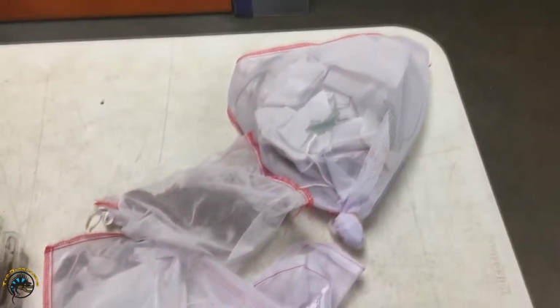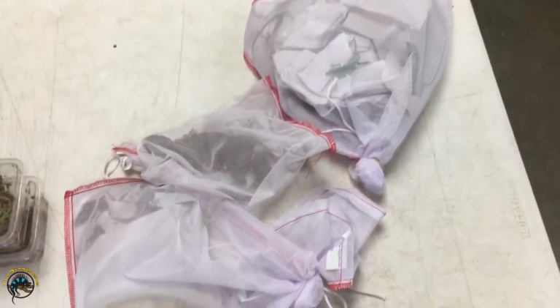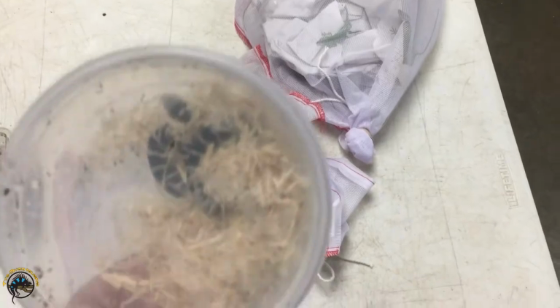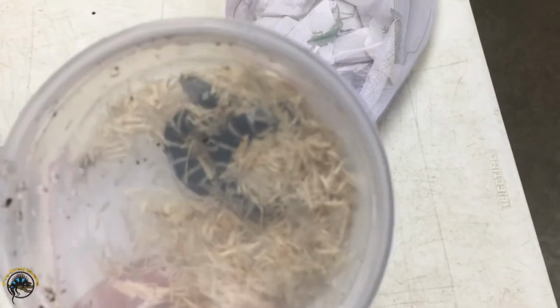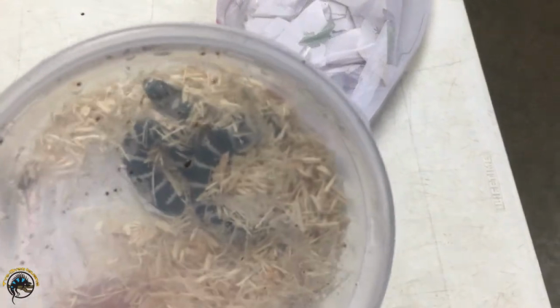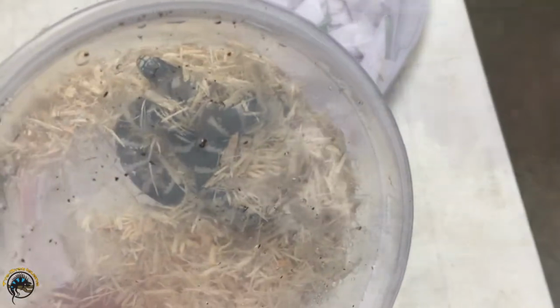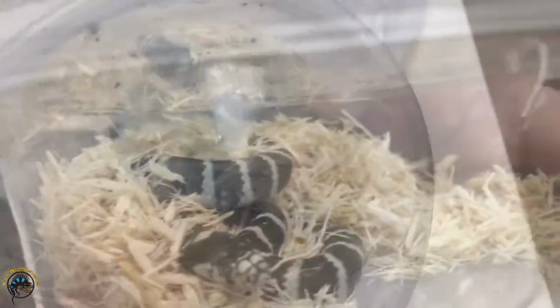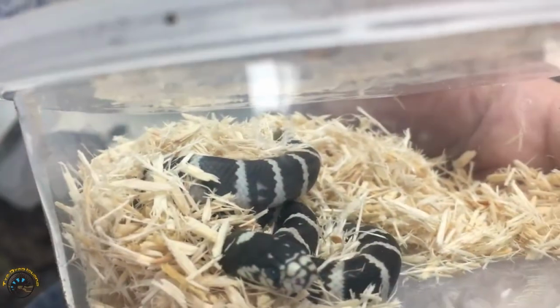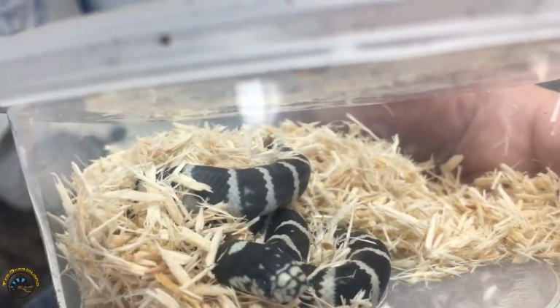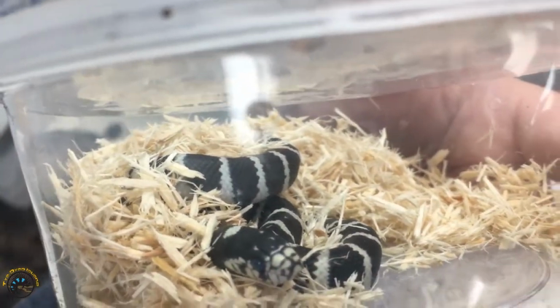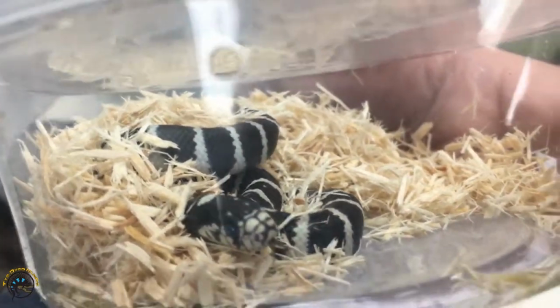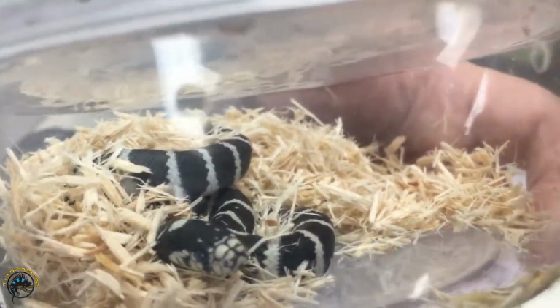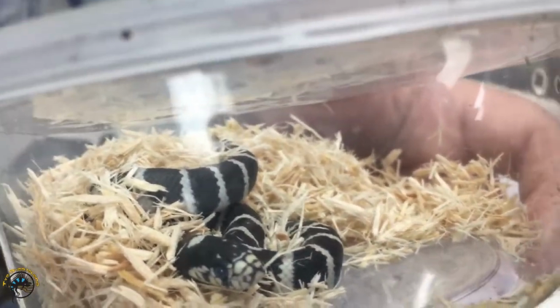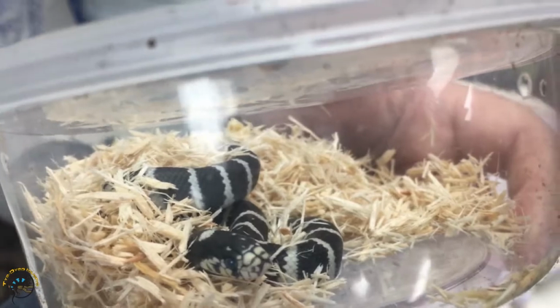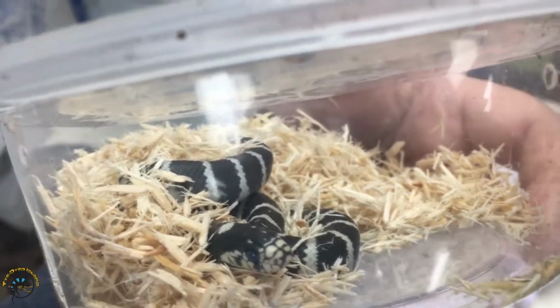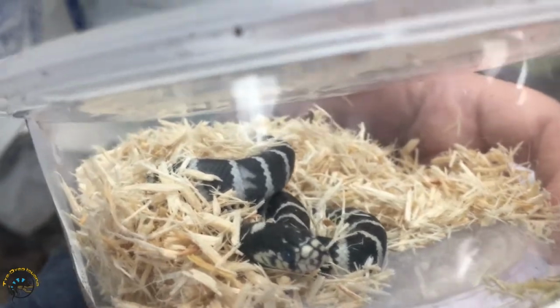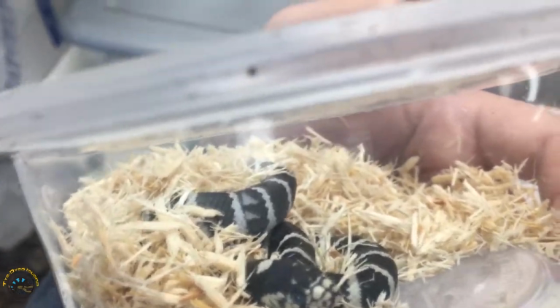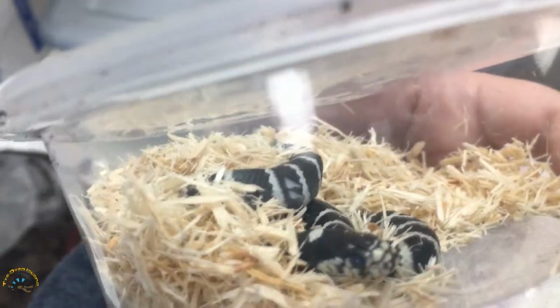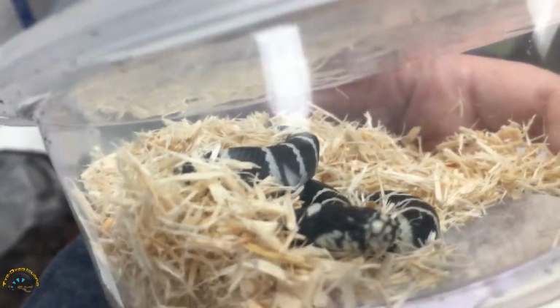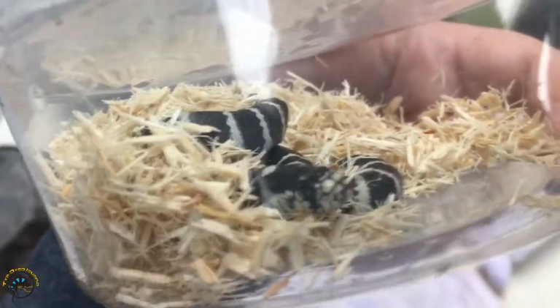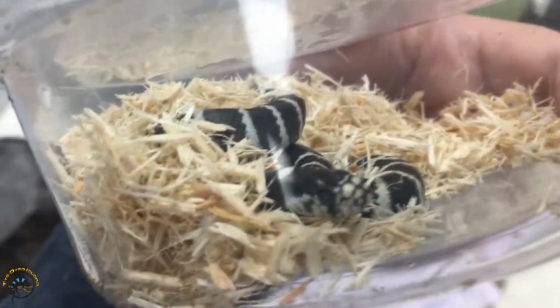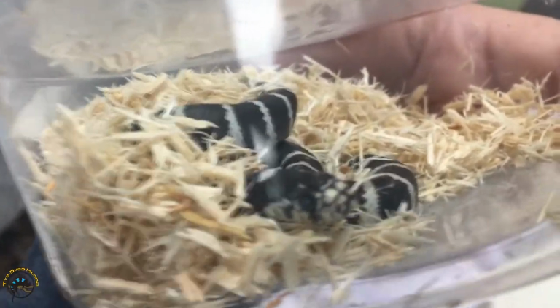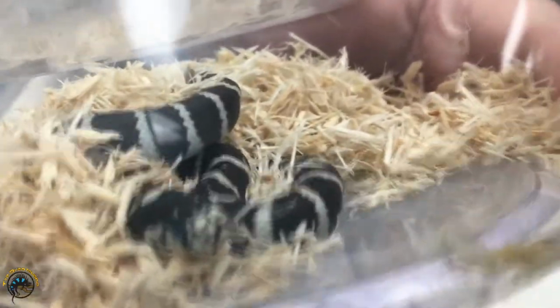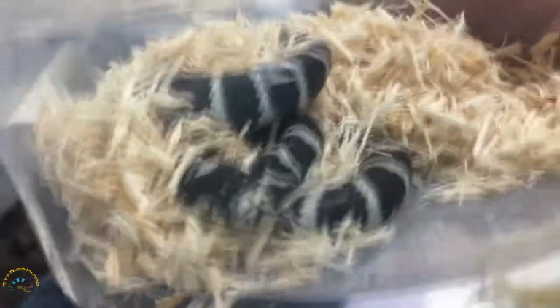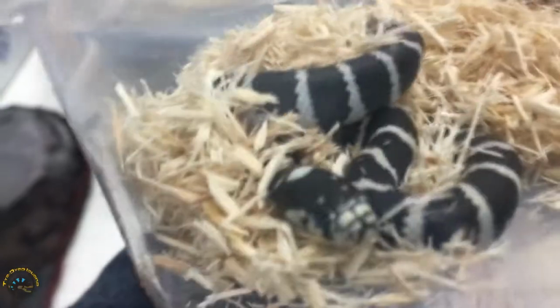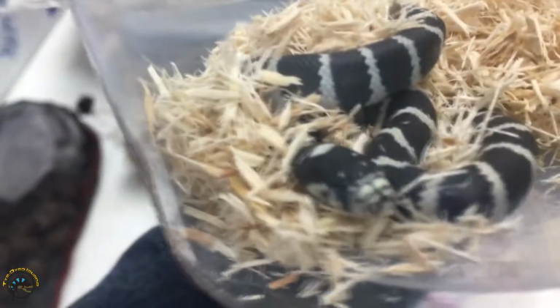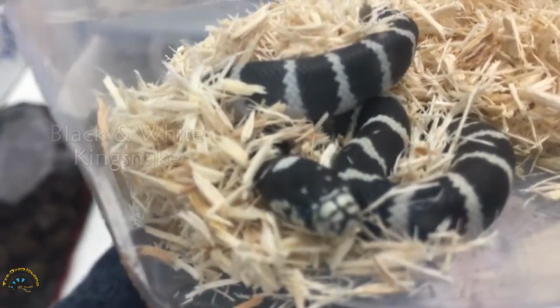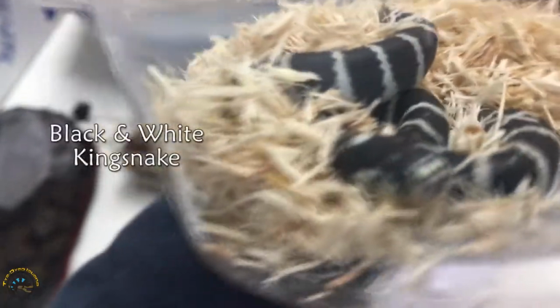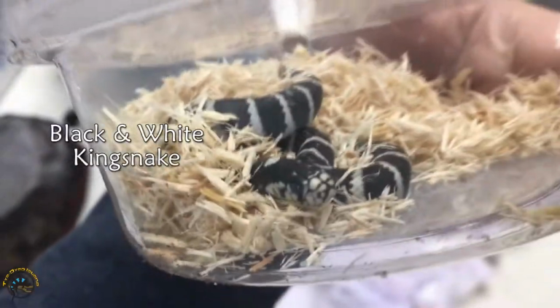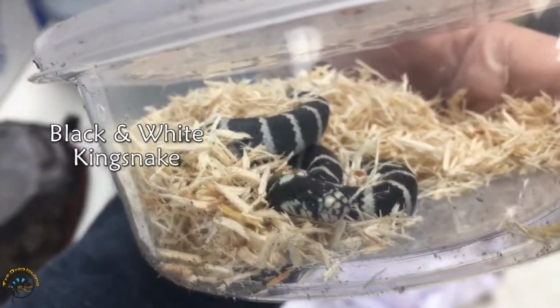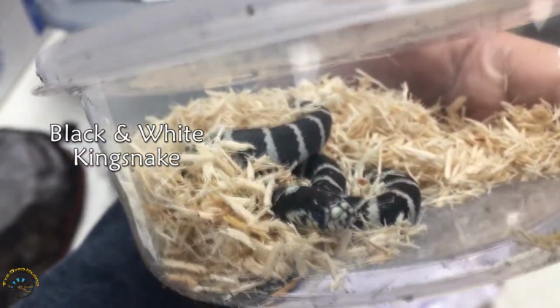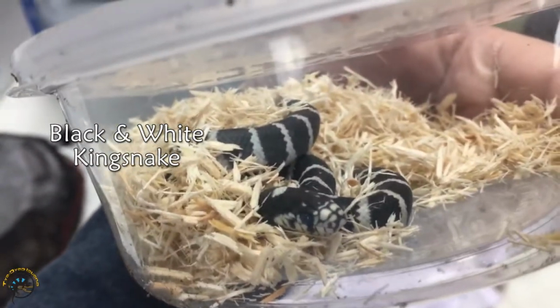I wonder what kind of snake this is. There's a black and white — it's a banded black and white California king snake. Very cute.